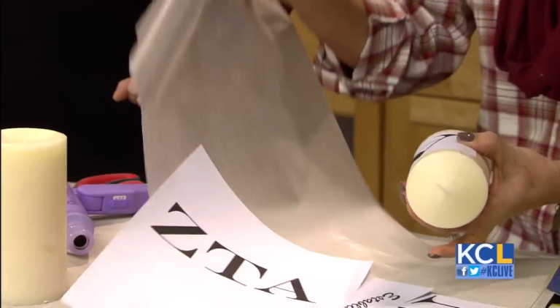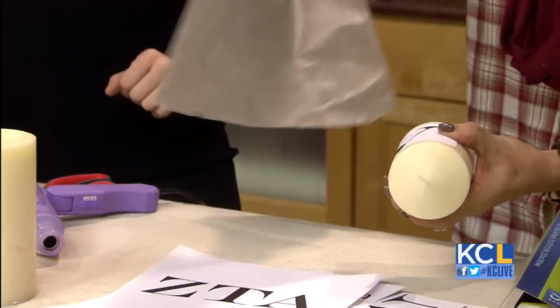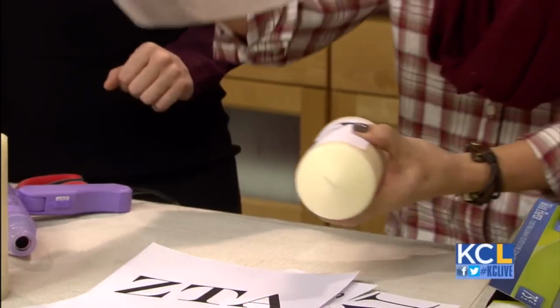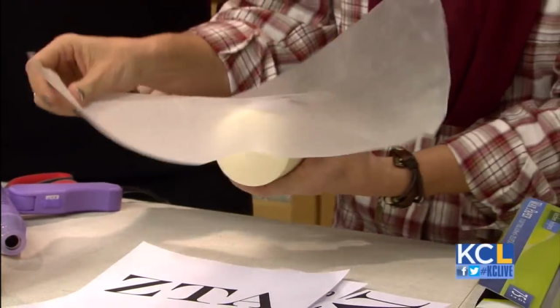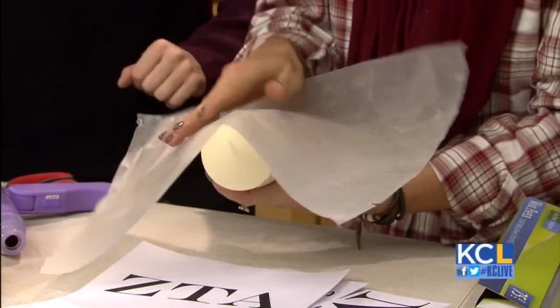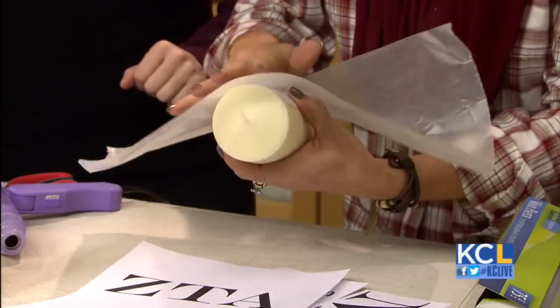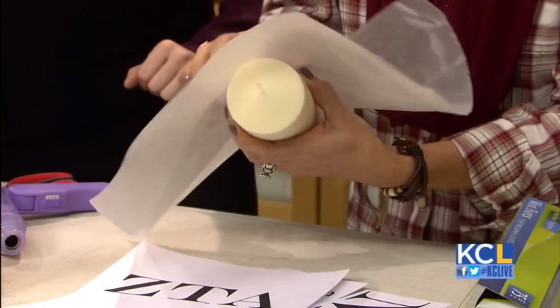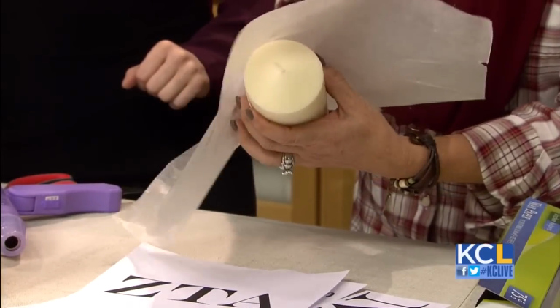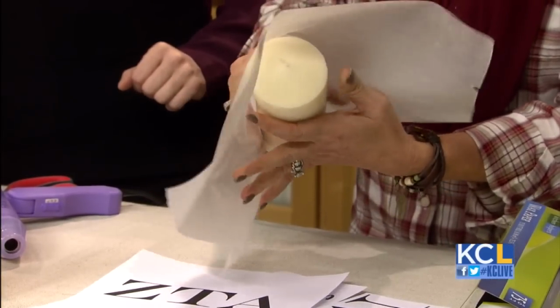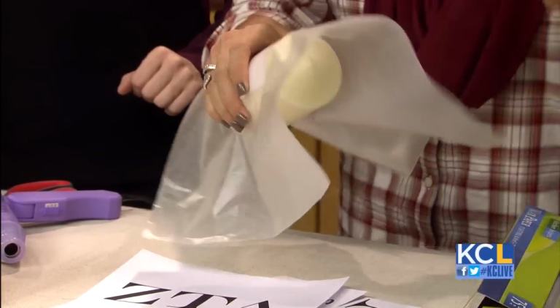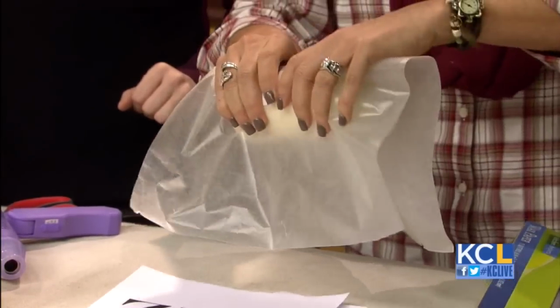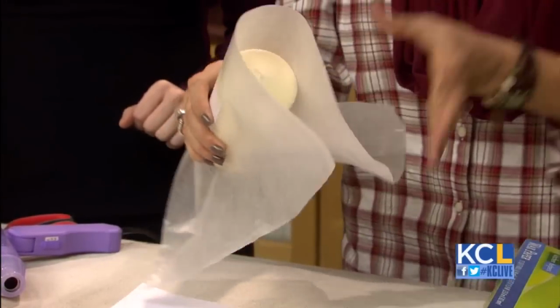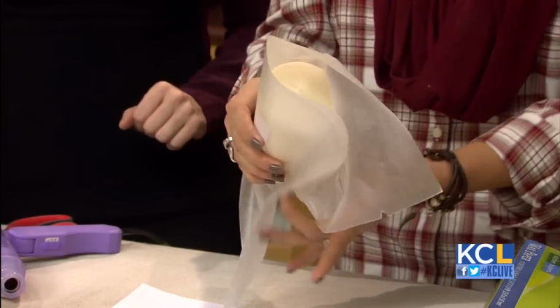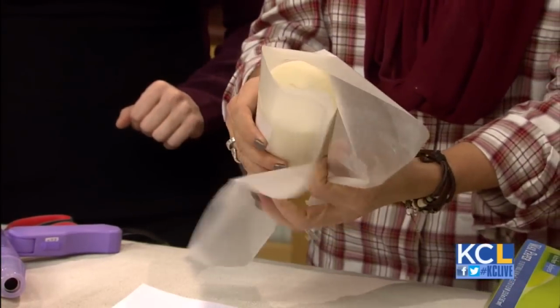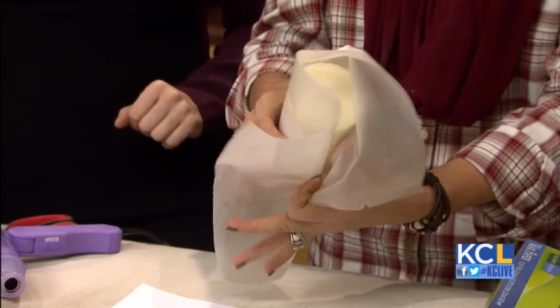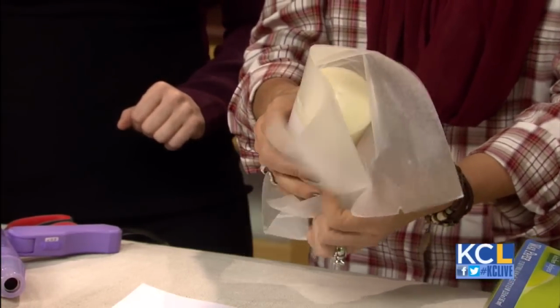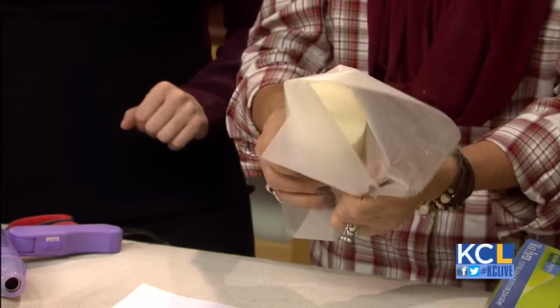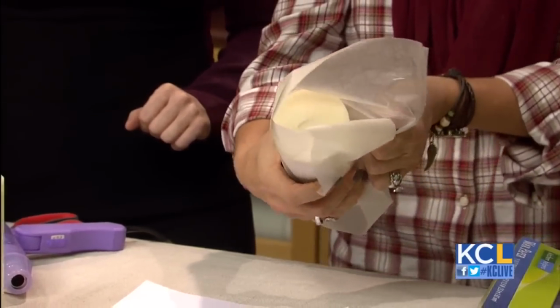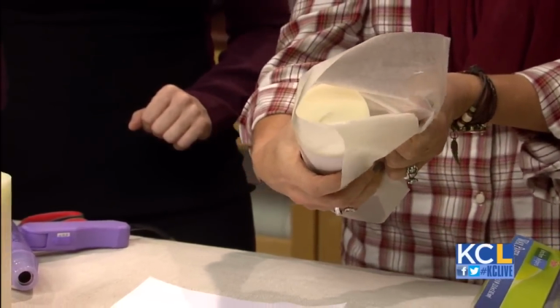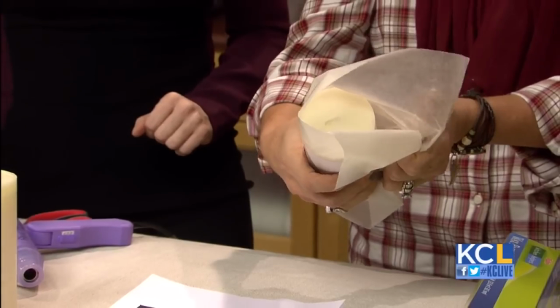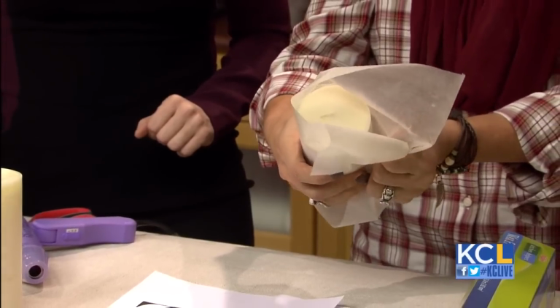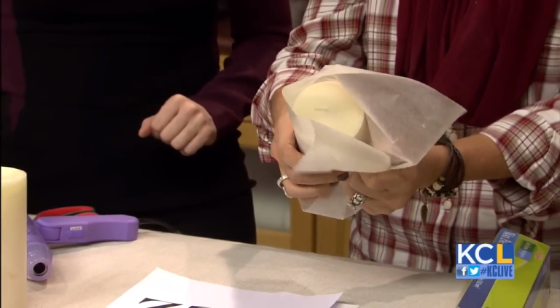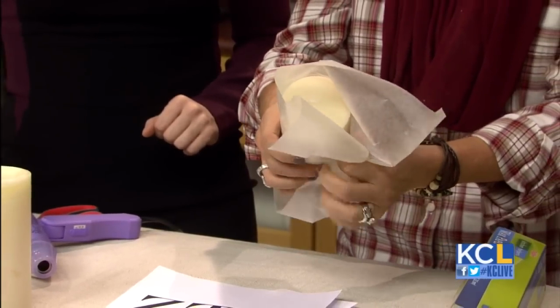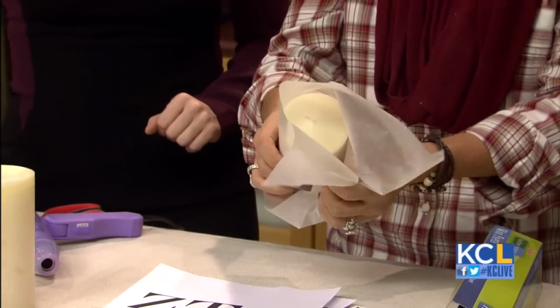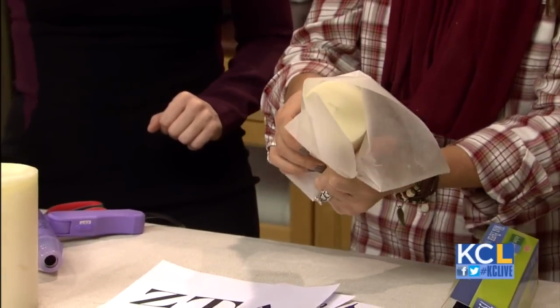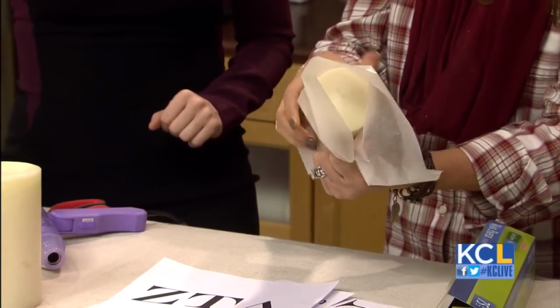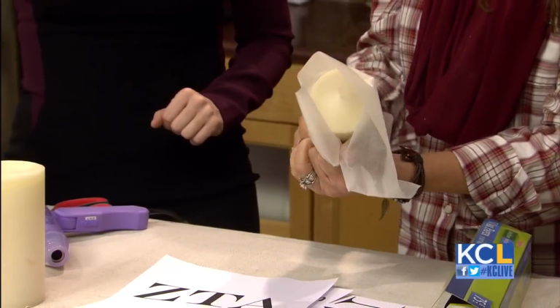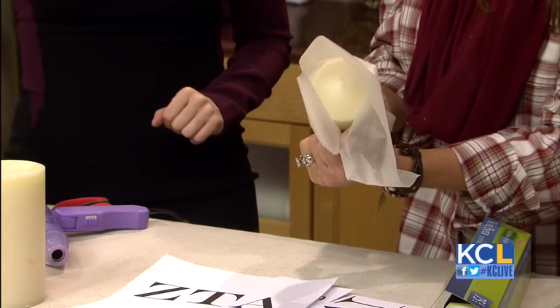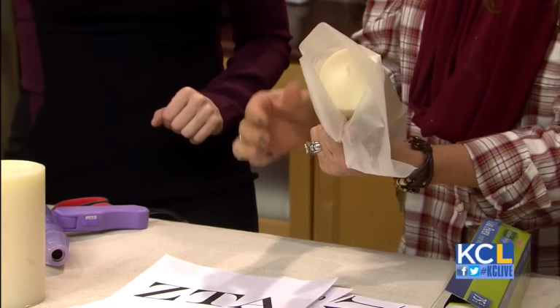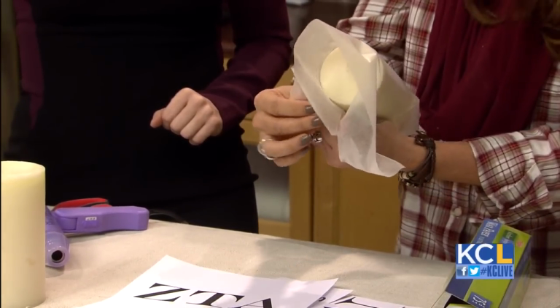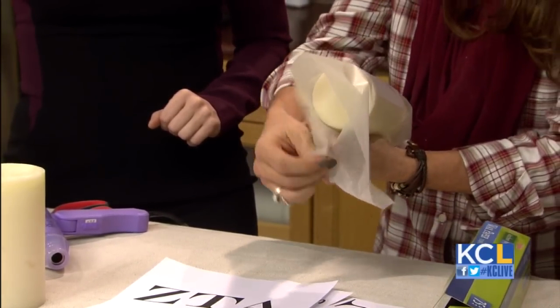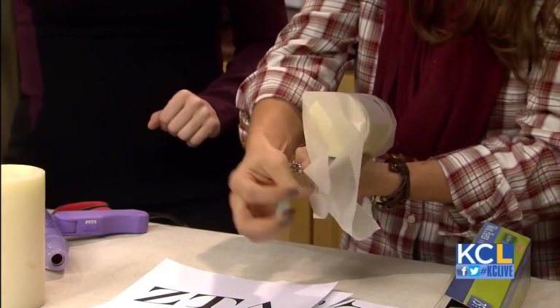I've cut a piece of wax paper — the wax paper just goes around the candle. I'm using this as kind of a holder back here. I will tell you the heat gun gets a little warm, so you may want to put an oven mitt on.